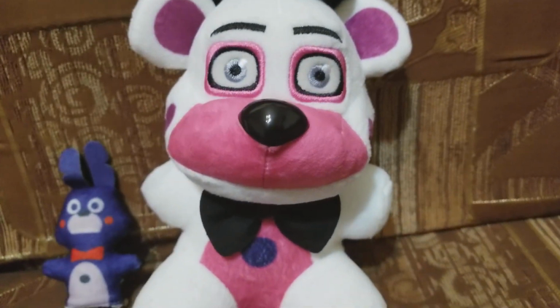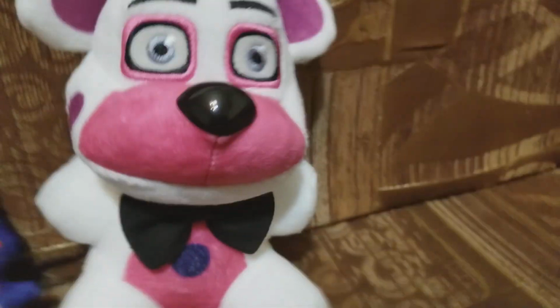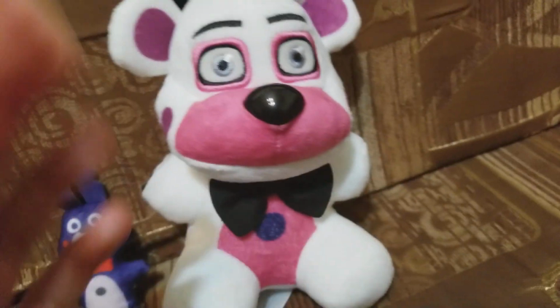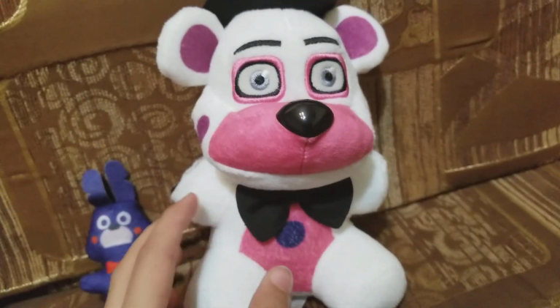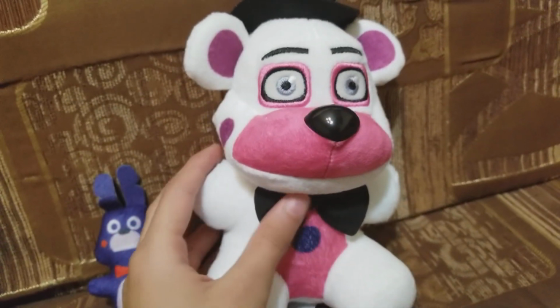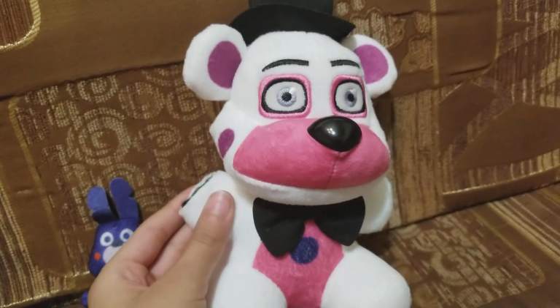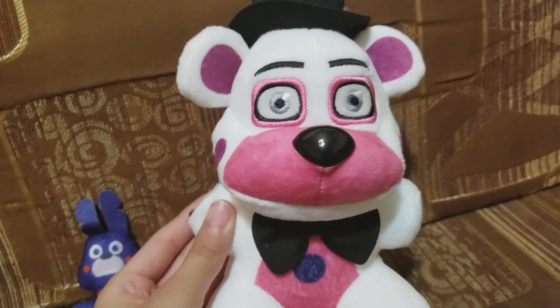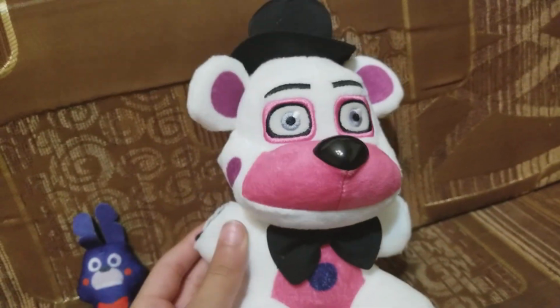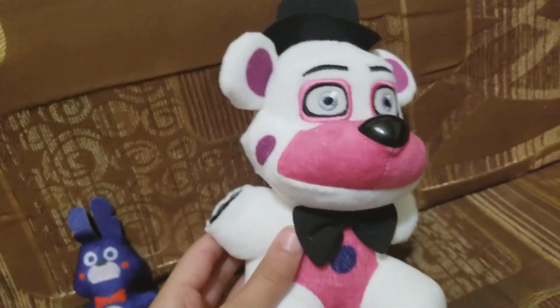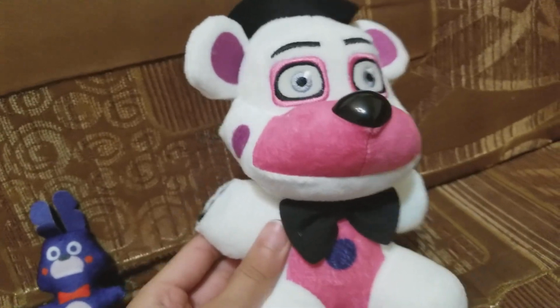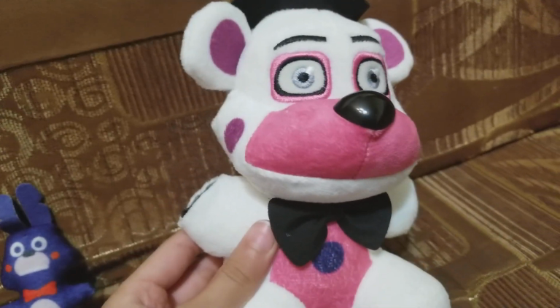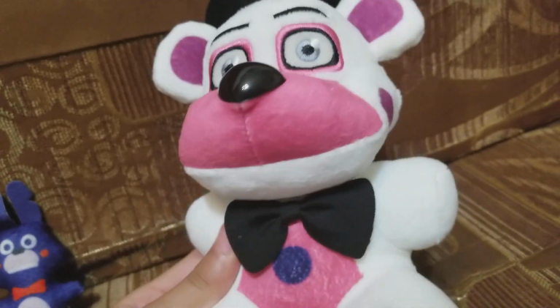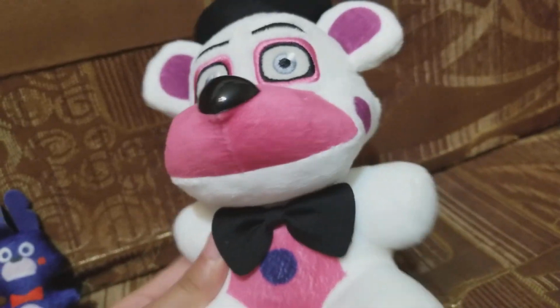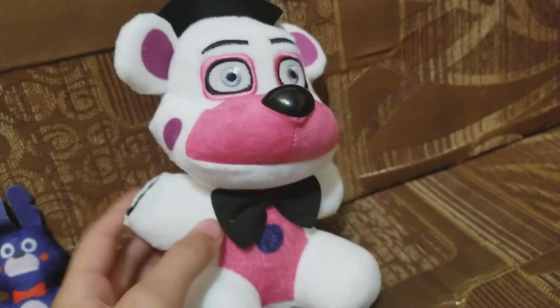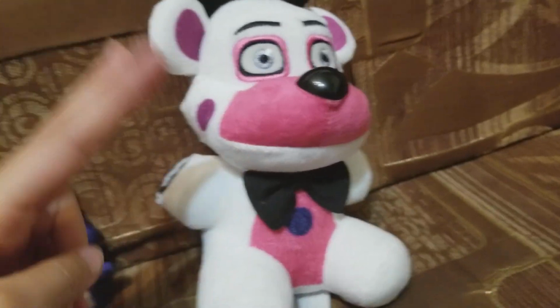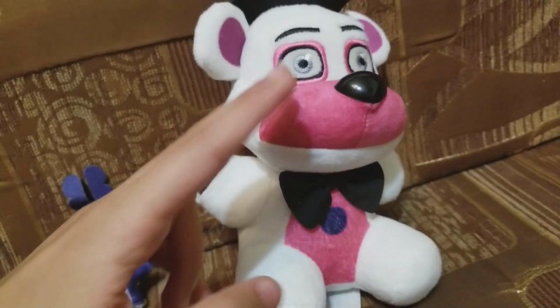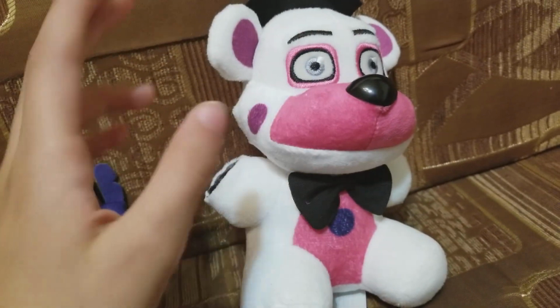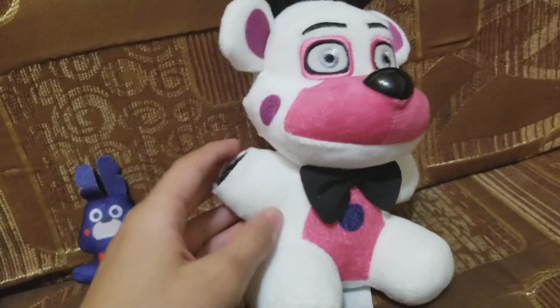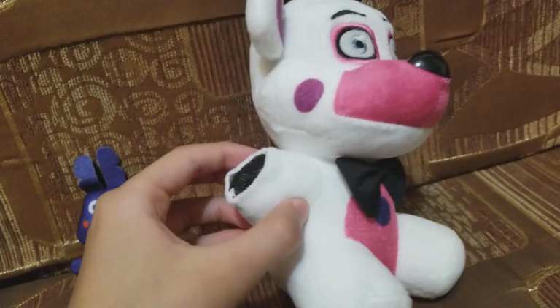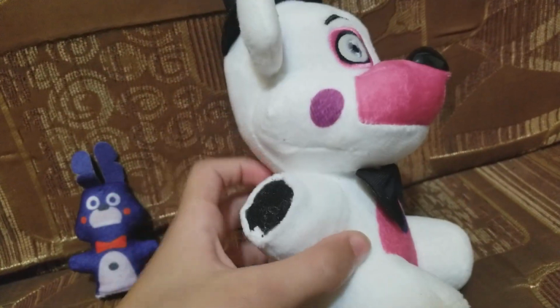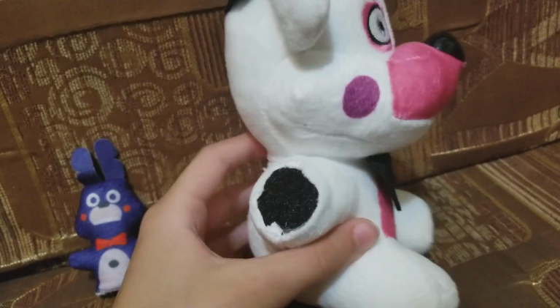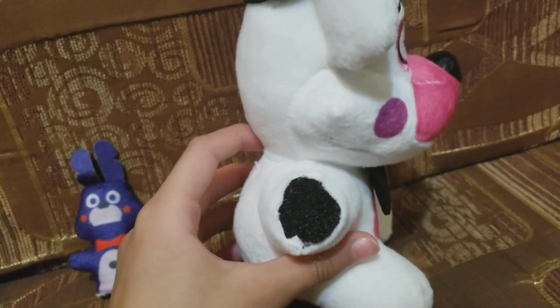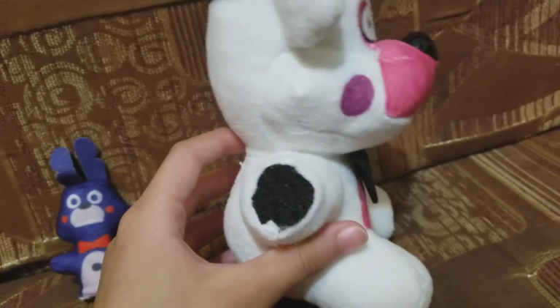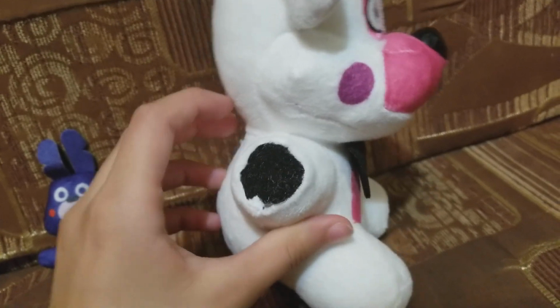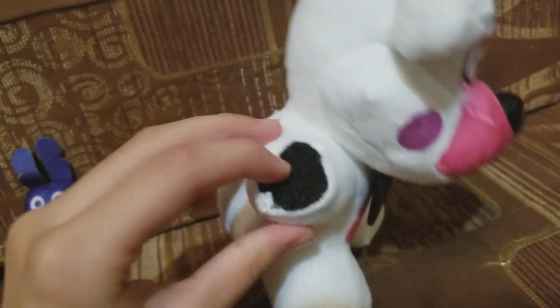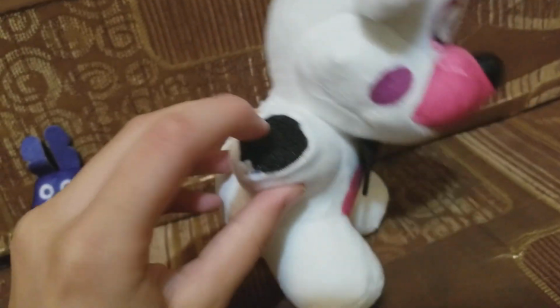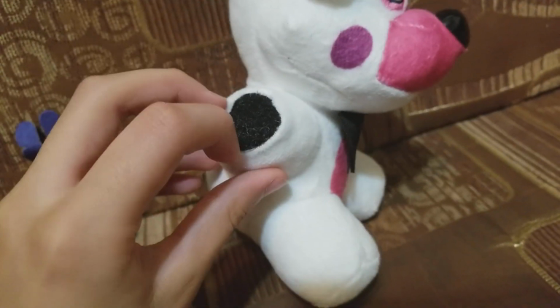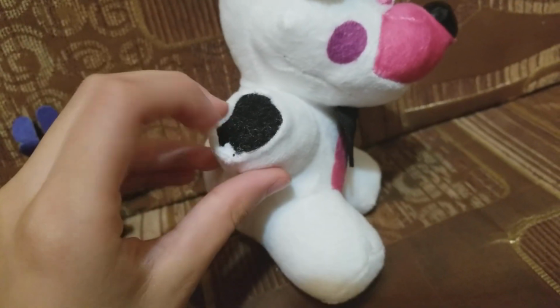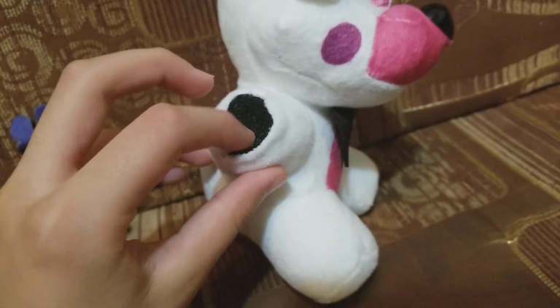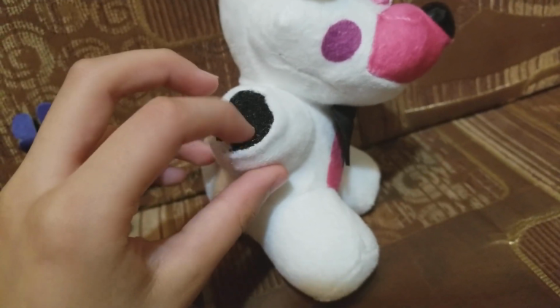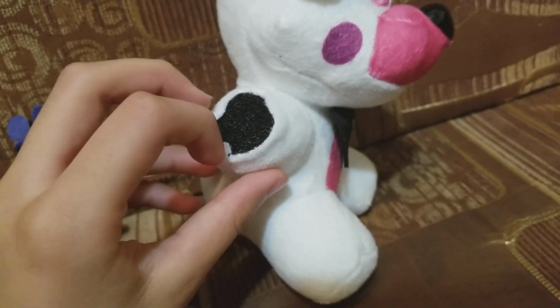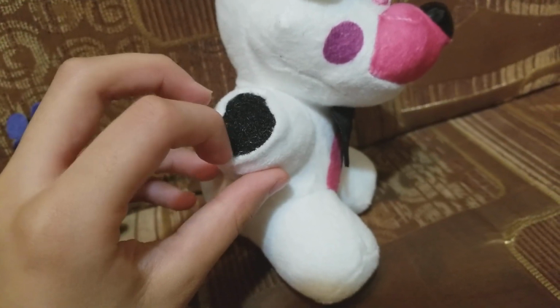So let's just do the Funtime Freddy first. I just cut it with scissors, it's kind of easy. What this is, is Velcro.